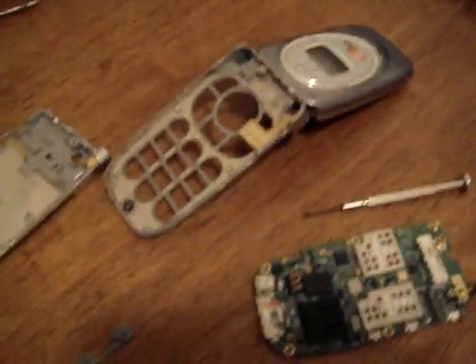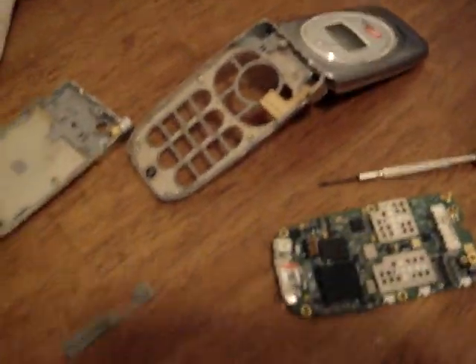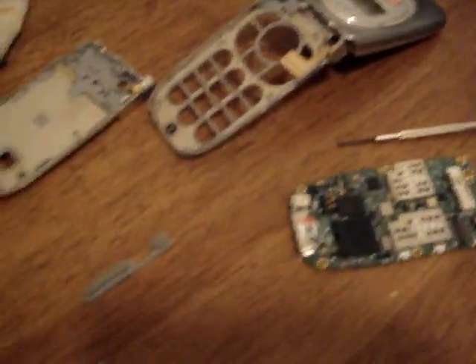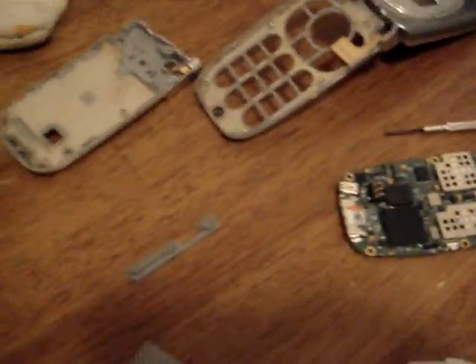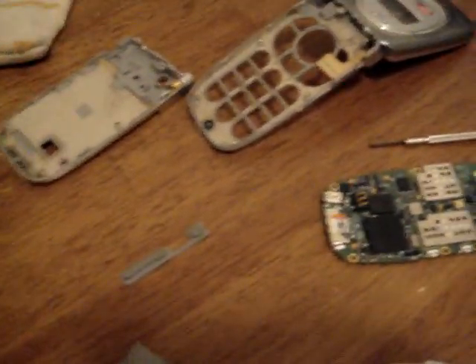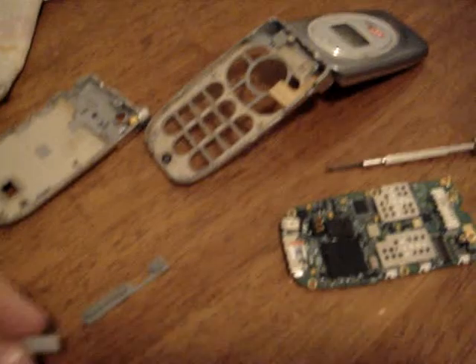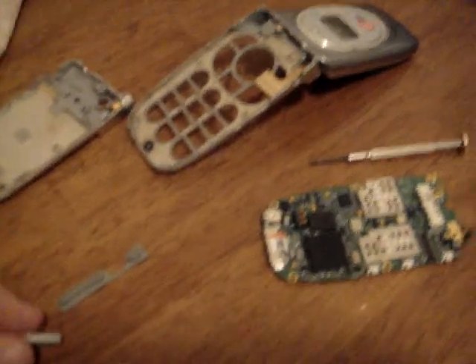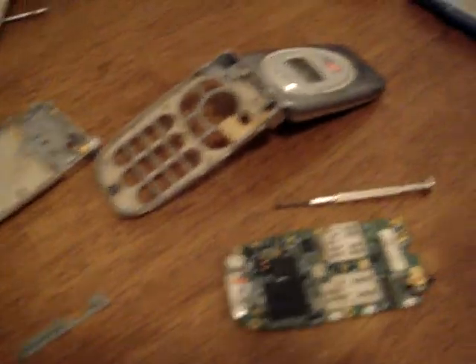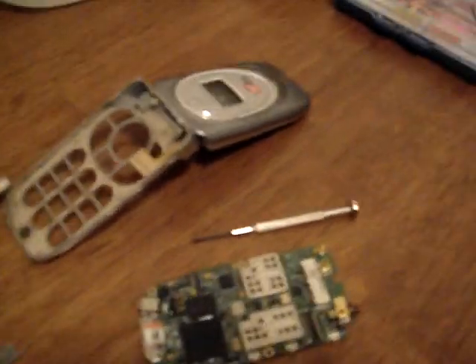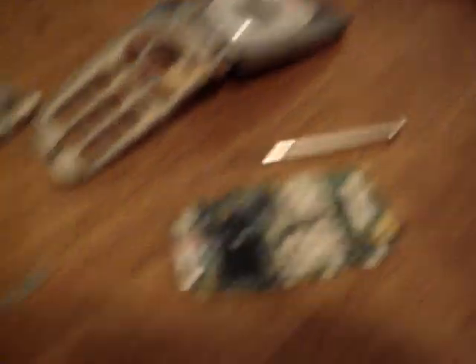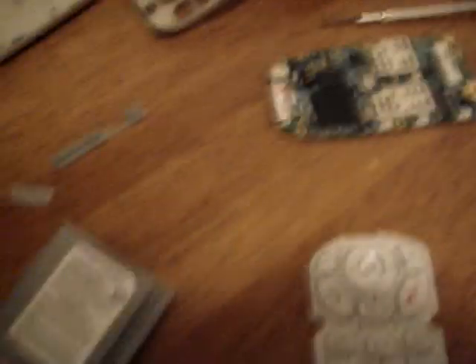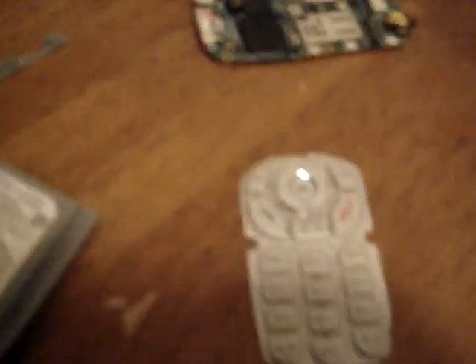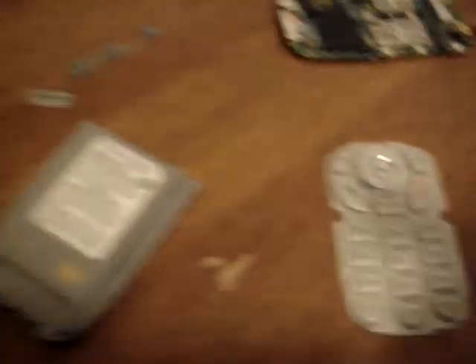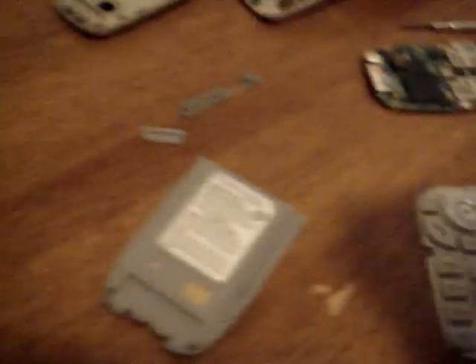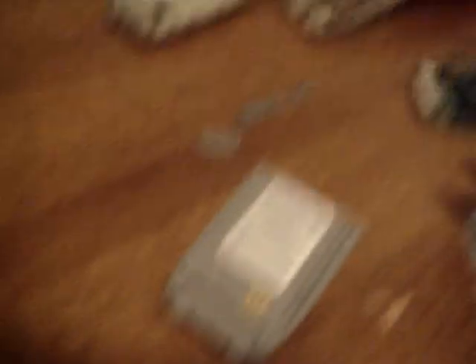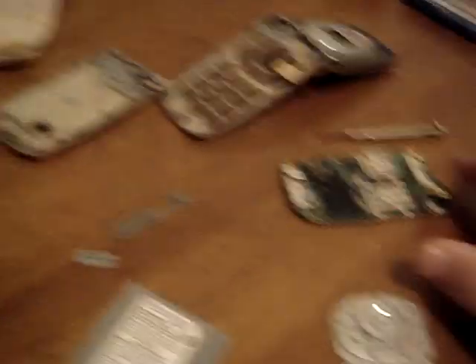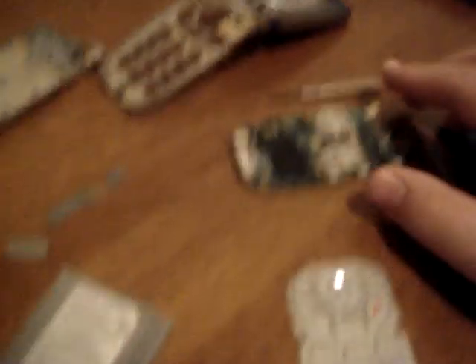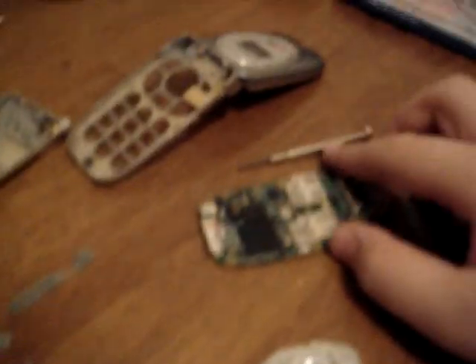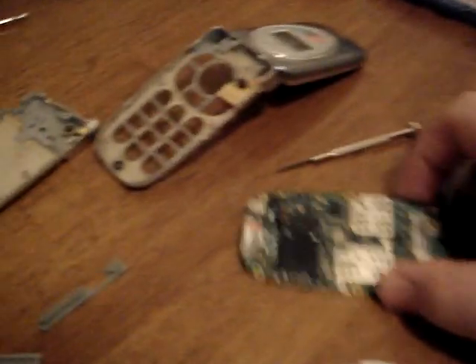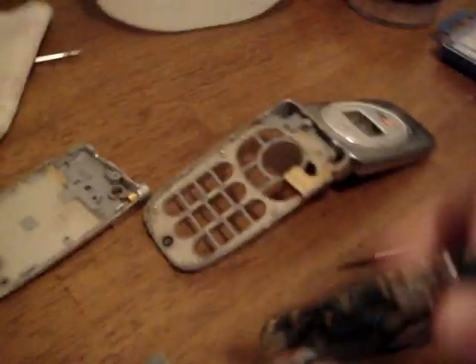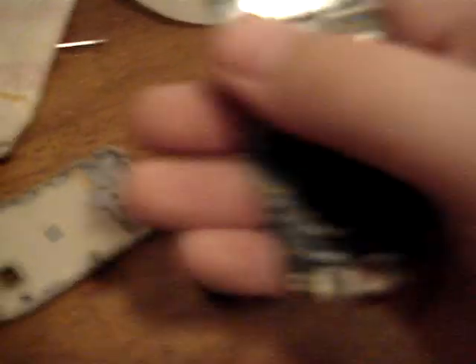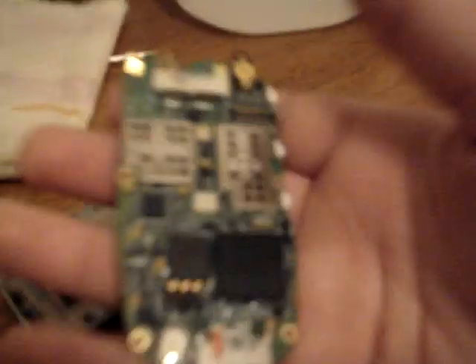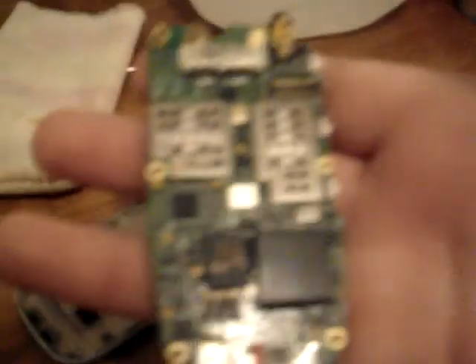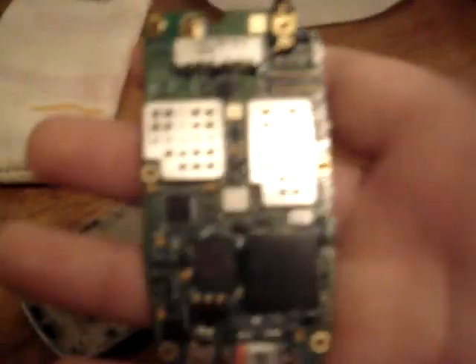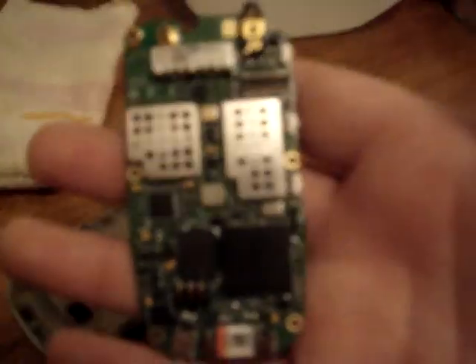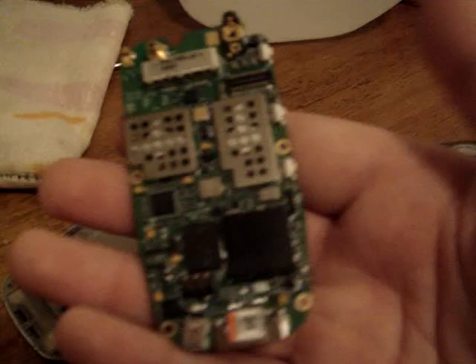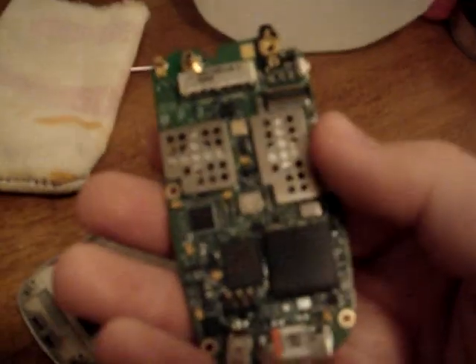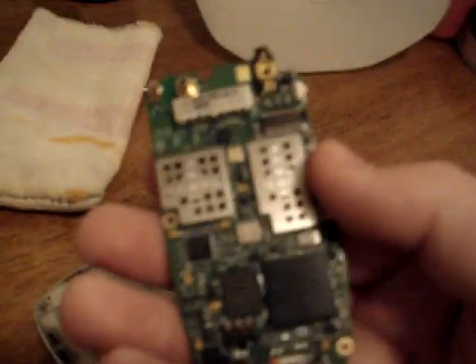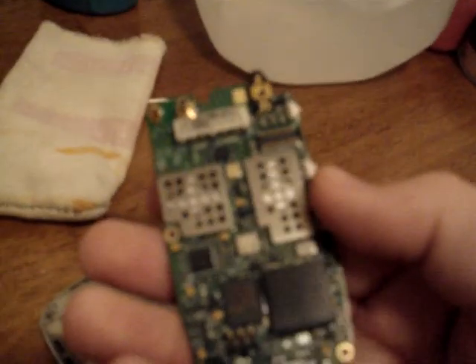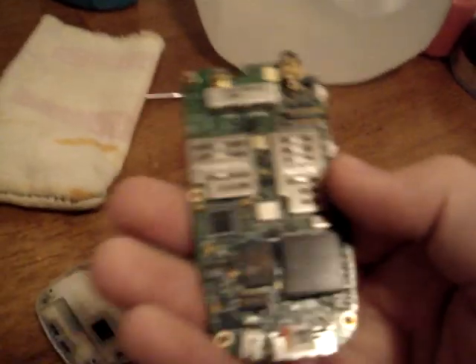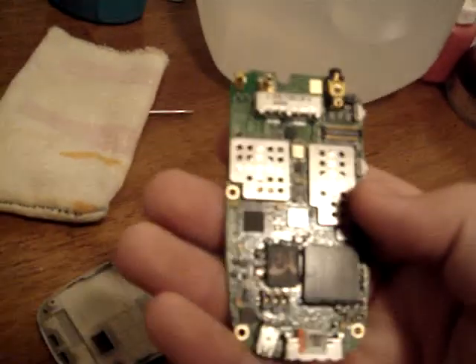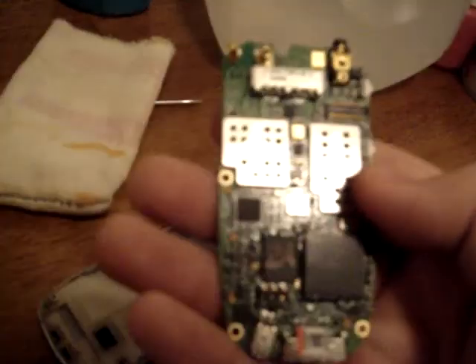Like I said, I was bored so I just felt like taking it apart. I'll put it back together after a bit.